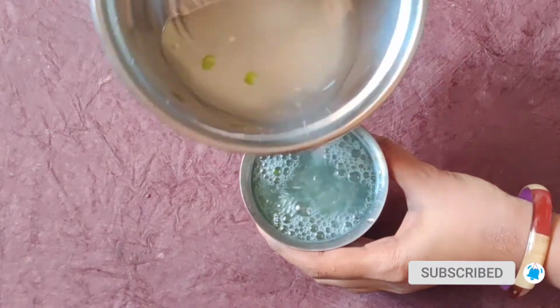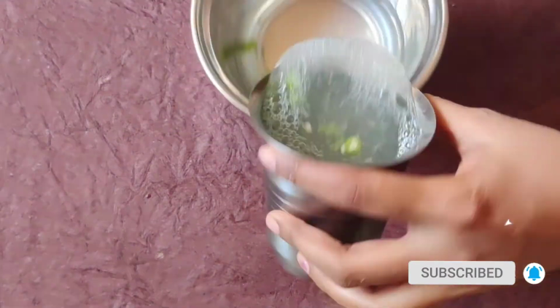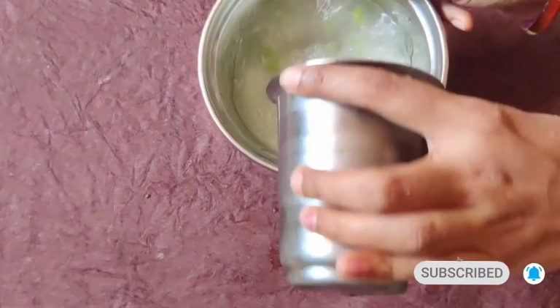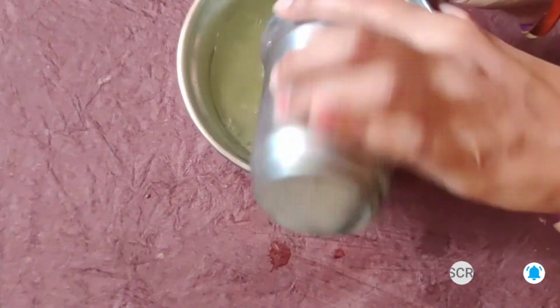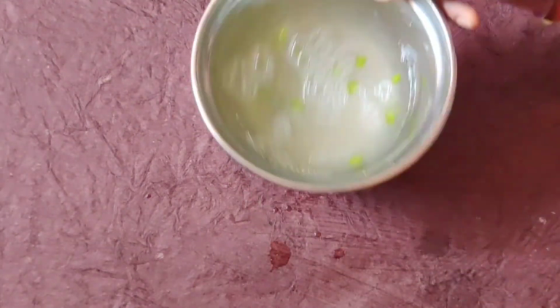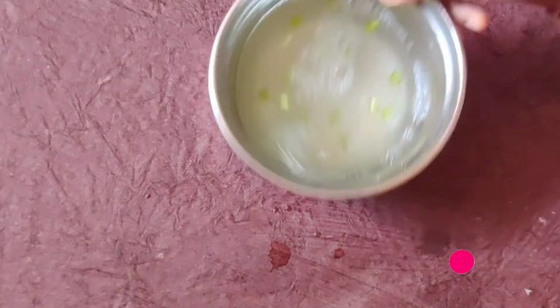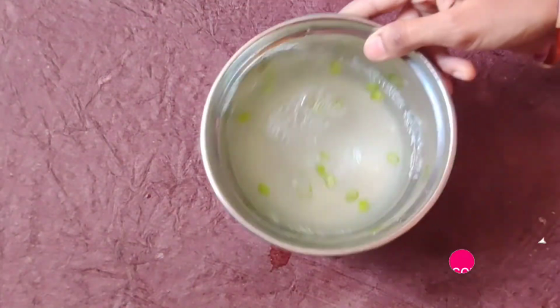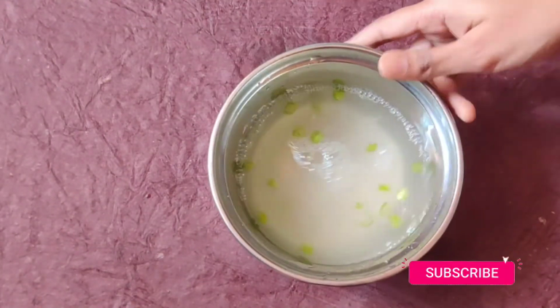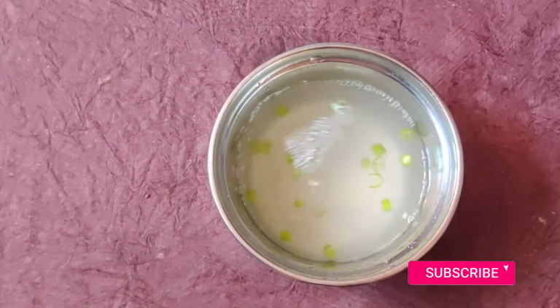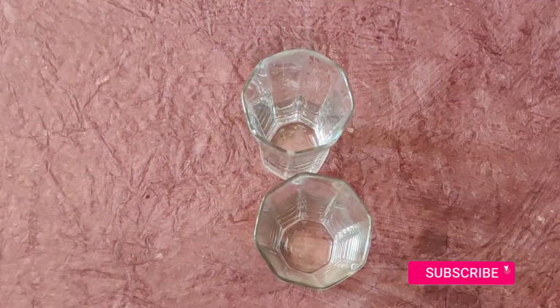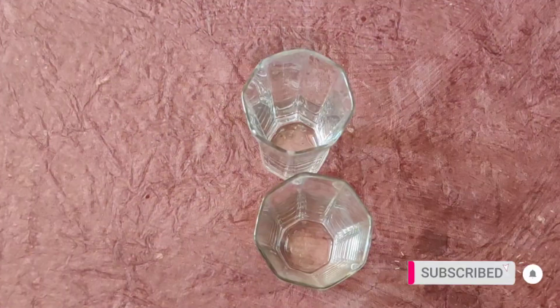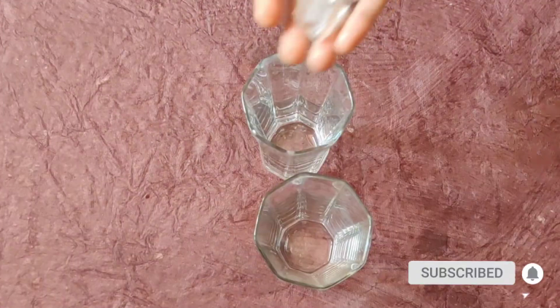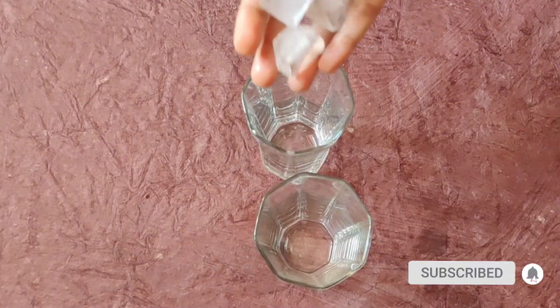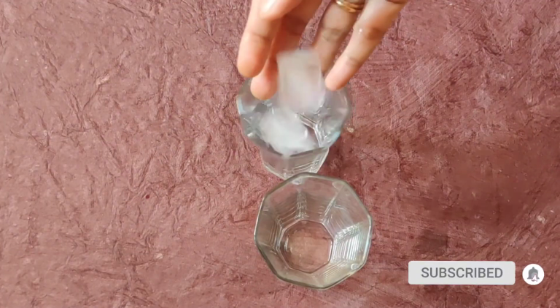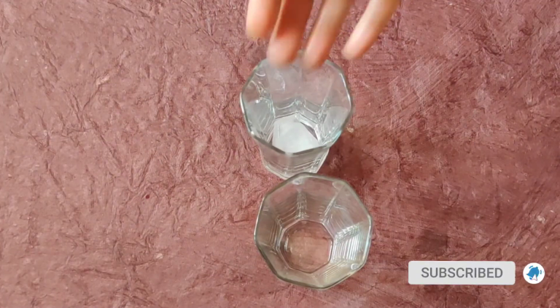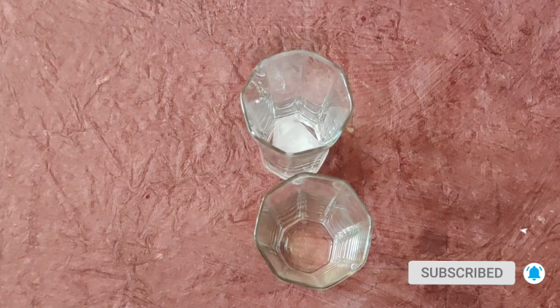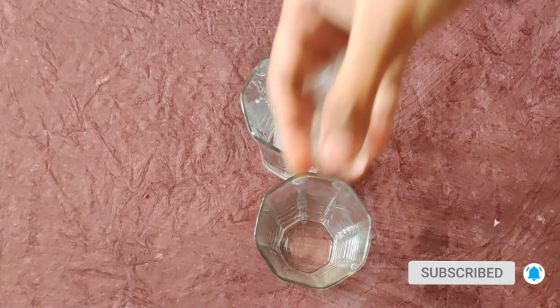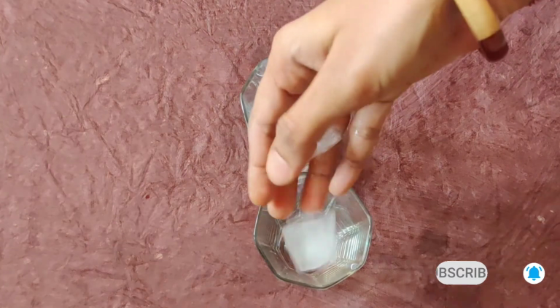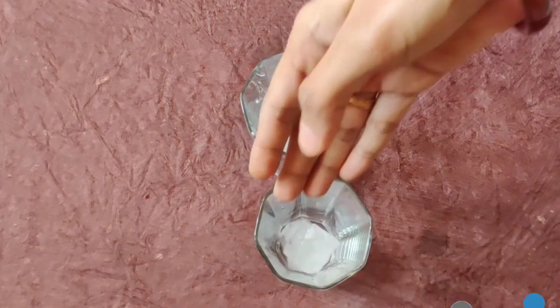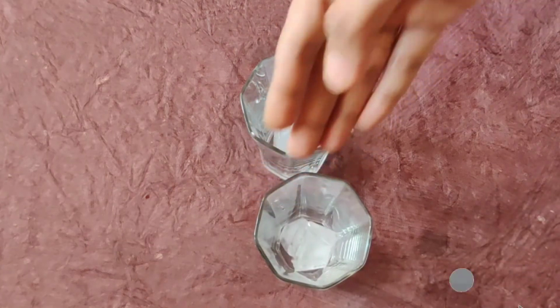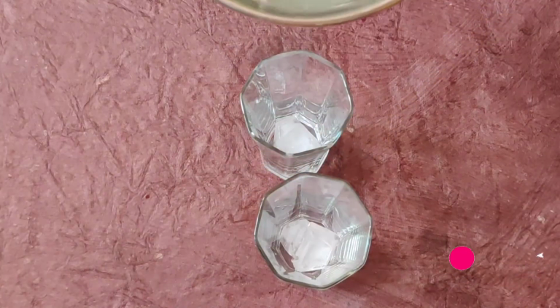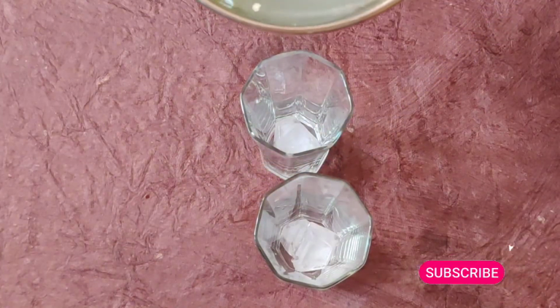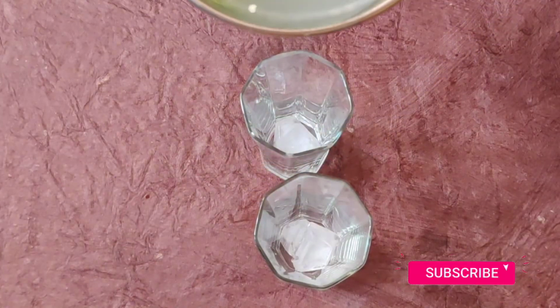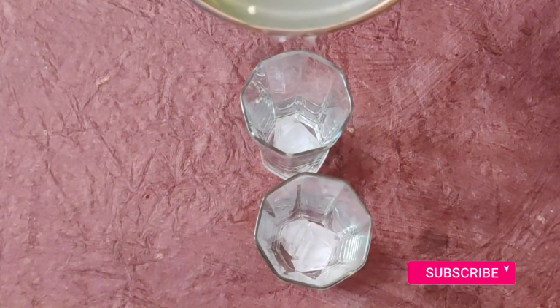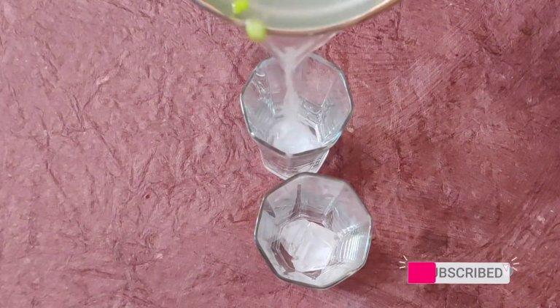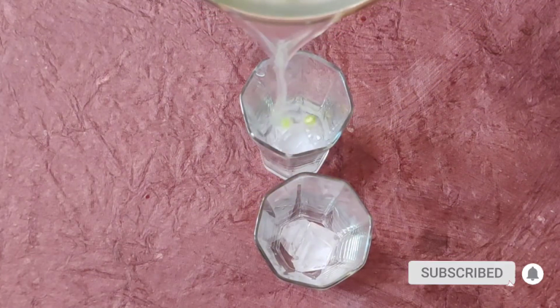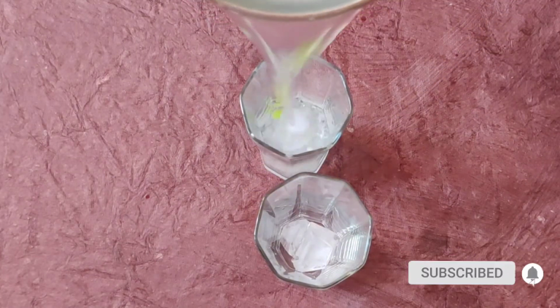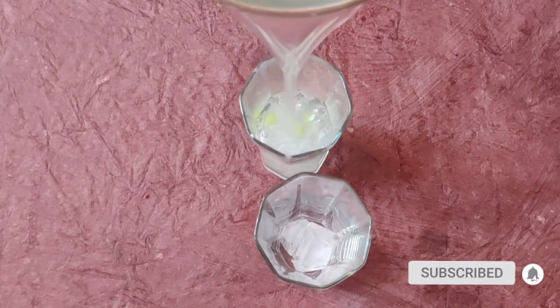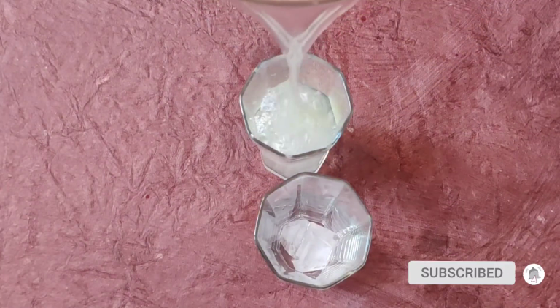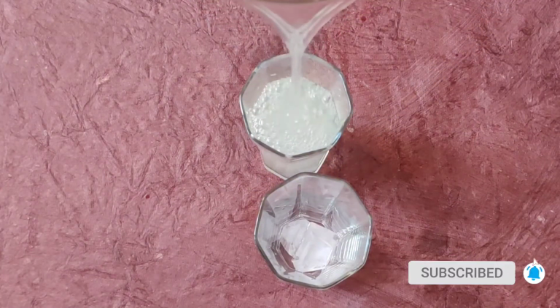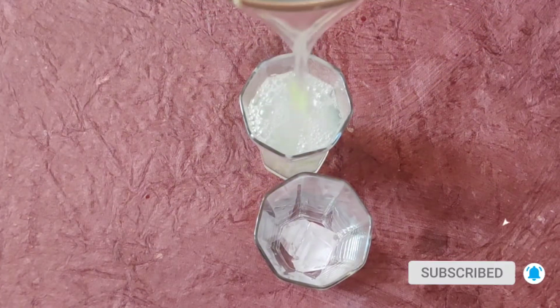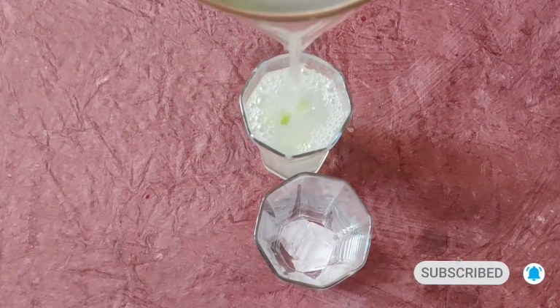Now let's serve it. We put some ice cubes in the glass and mix the lemon punch together.